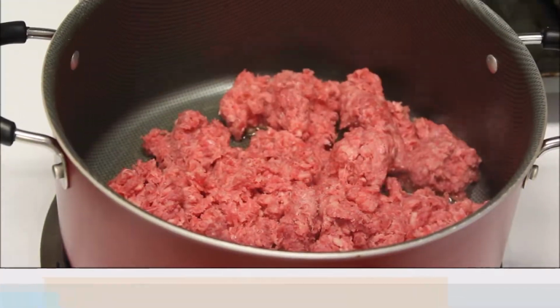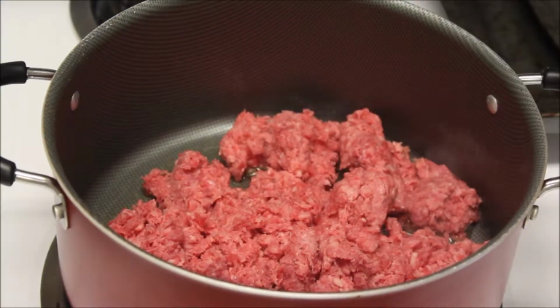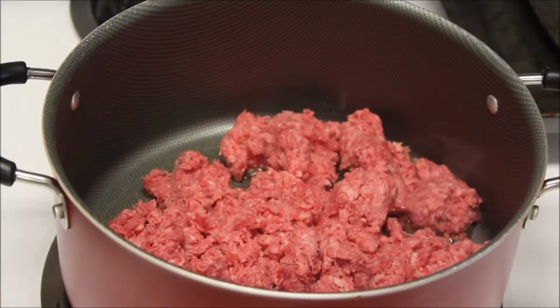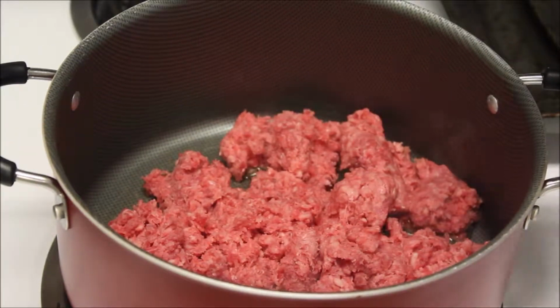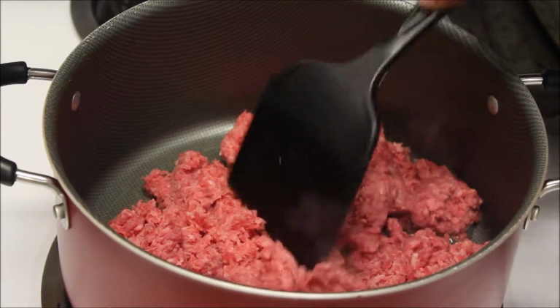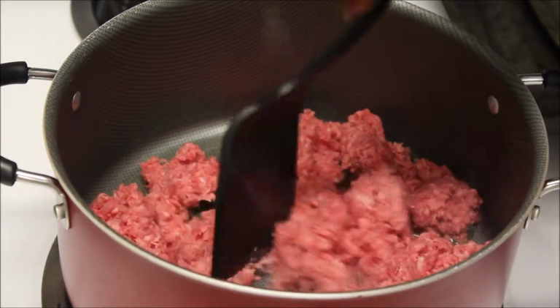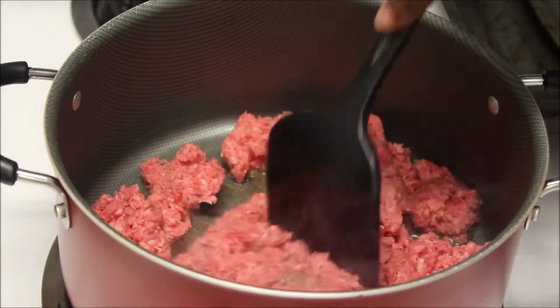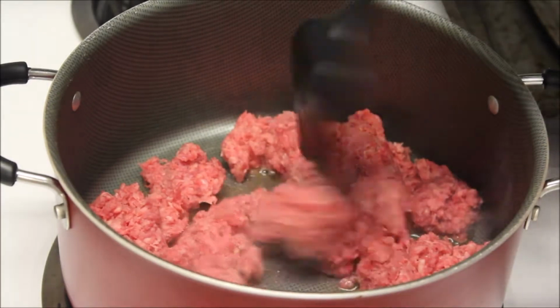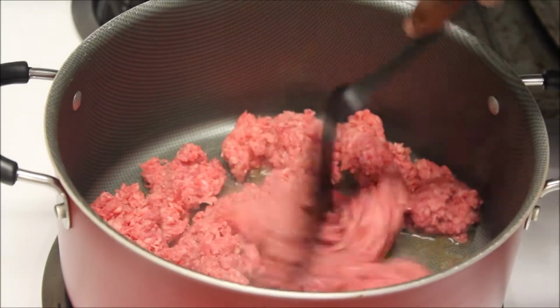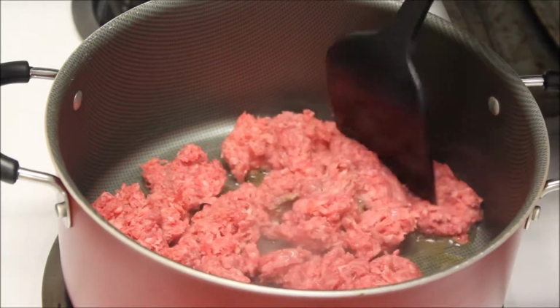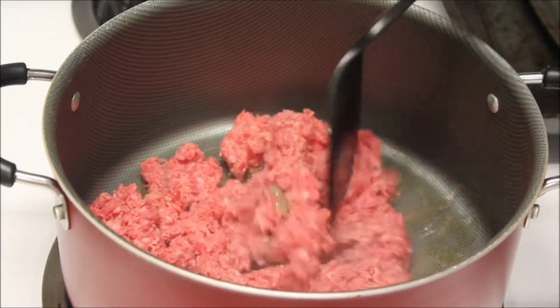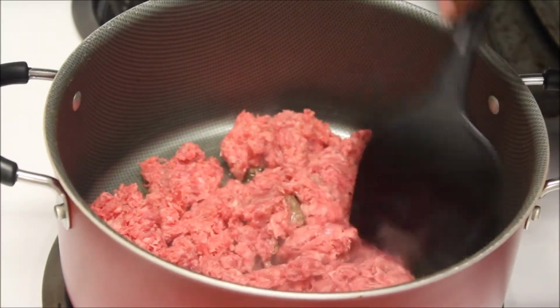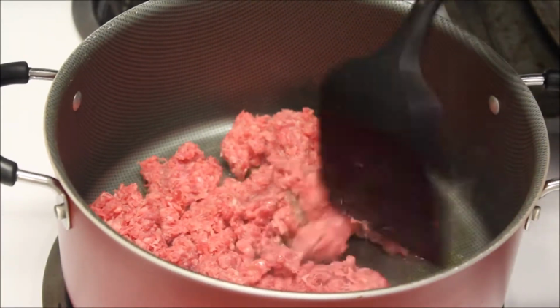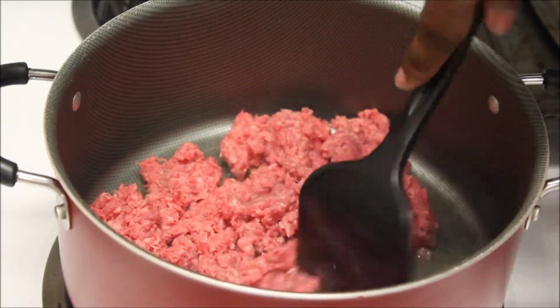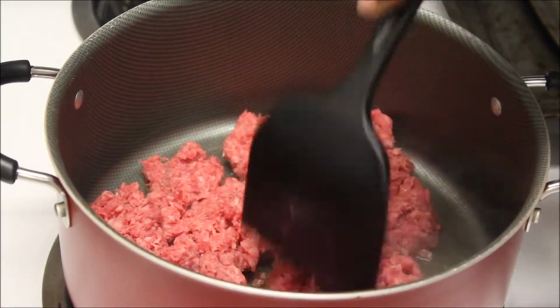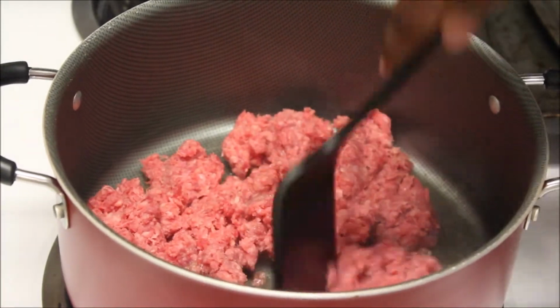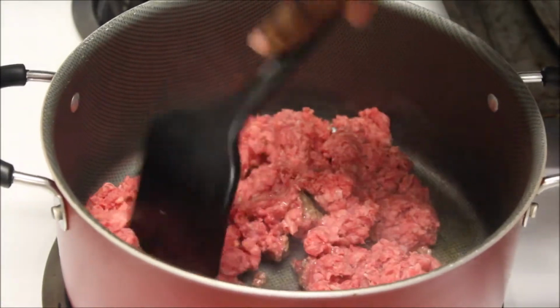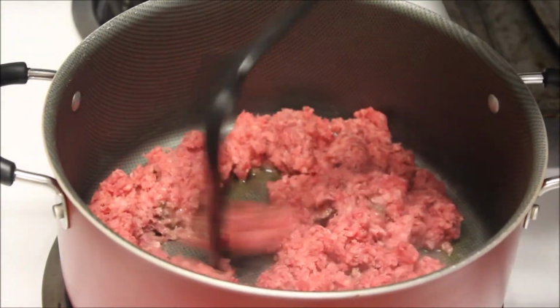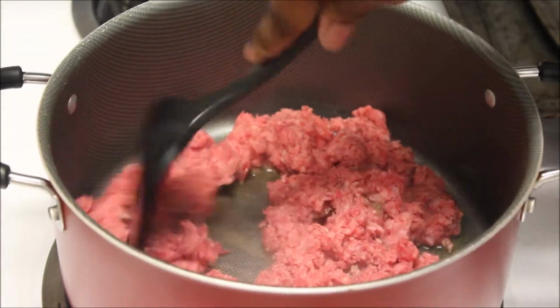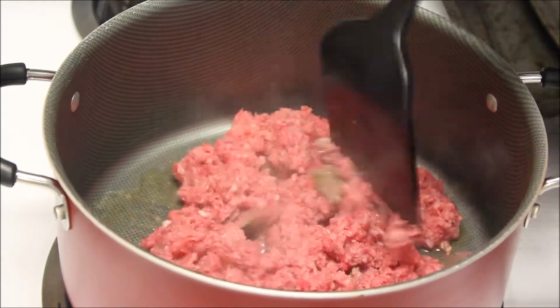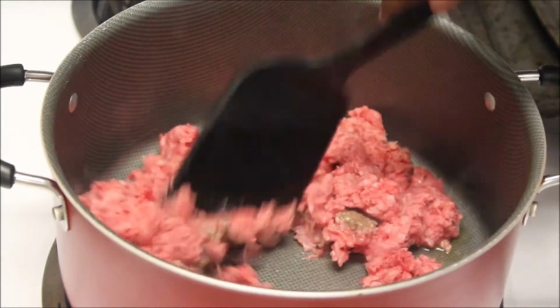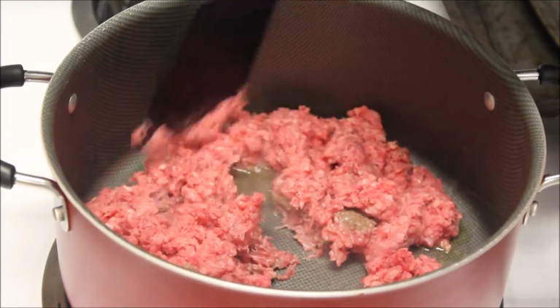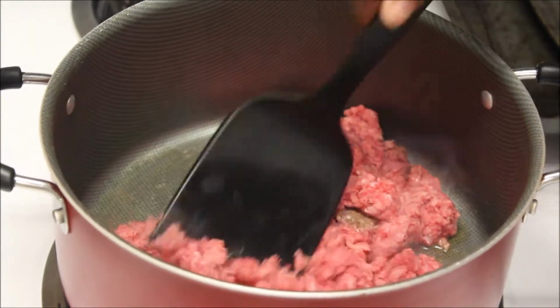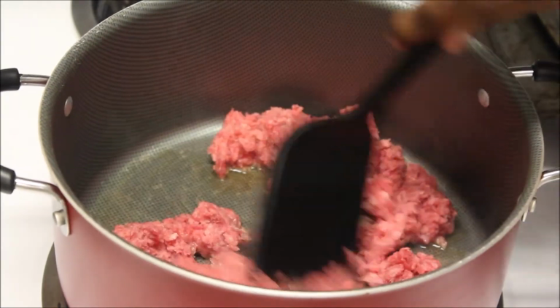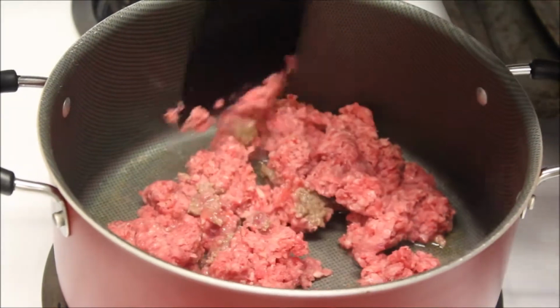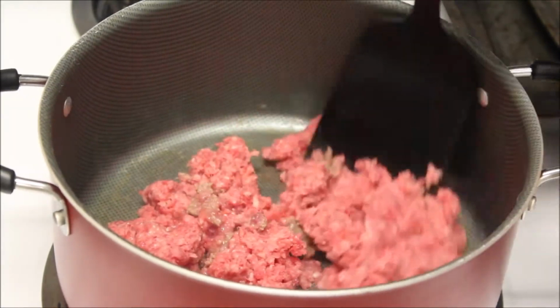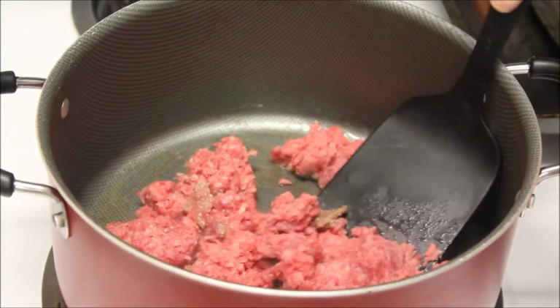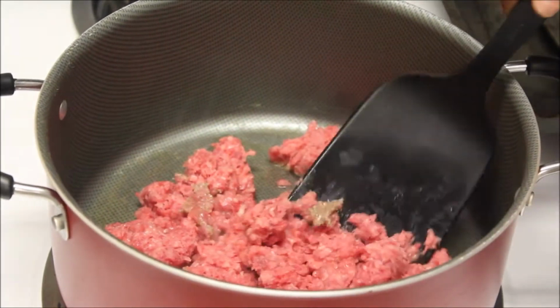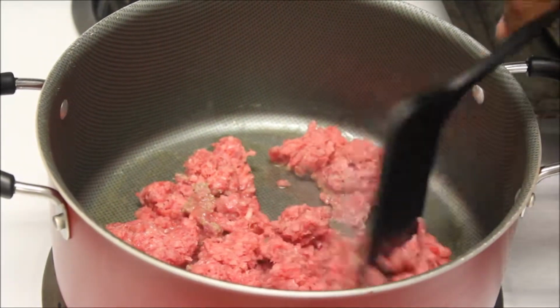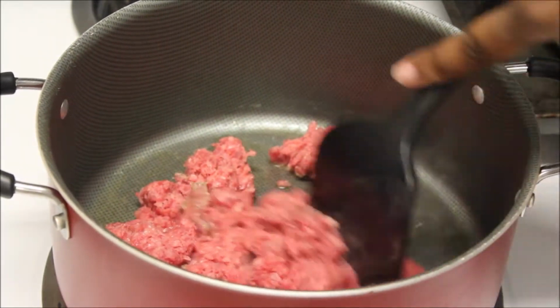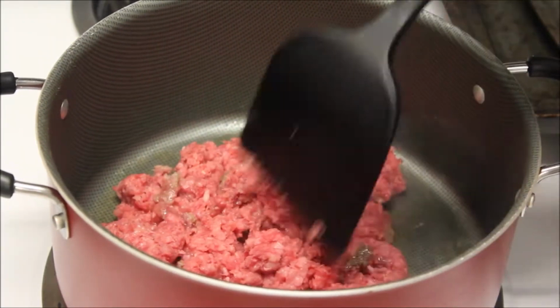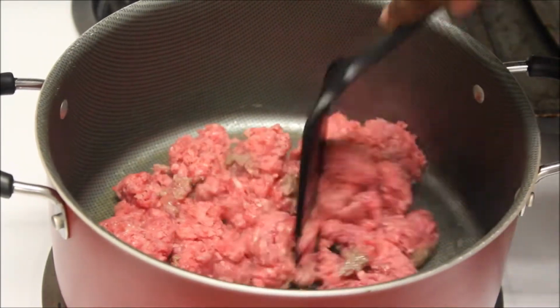You can do Italian sausage, two pounds of ground beef, or no meat at all. It's basically like making a lasagna but really super easy. First thing you want to do is brown your meat, and once it's a little bit brown — not all the way, just partially — go ahead and throw in your onions.